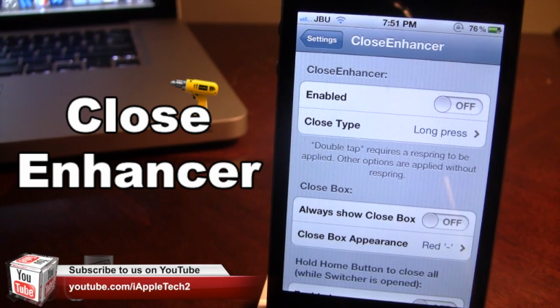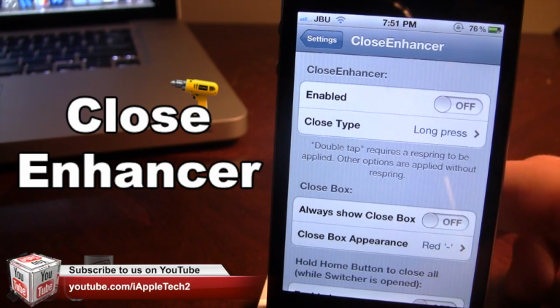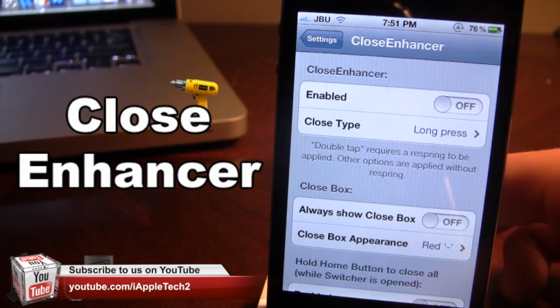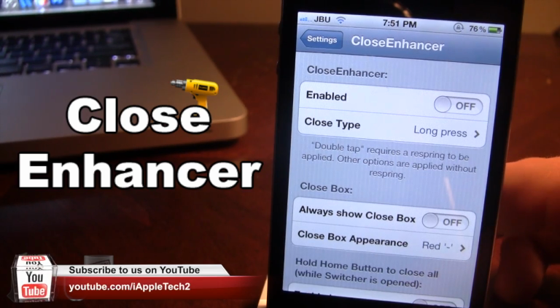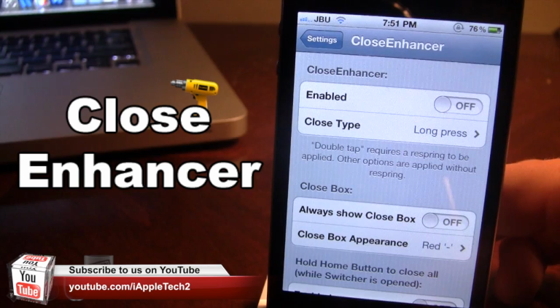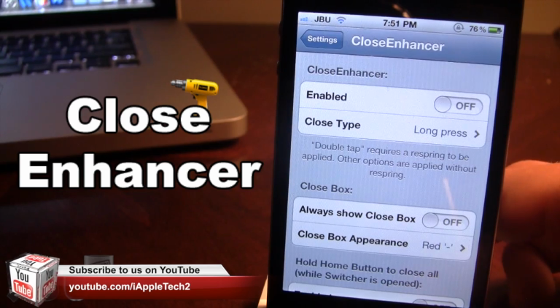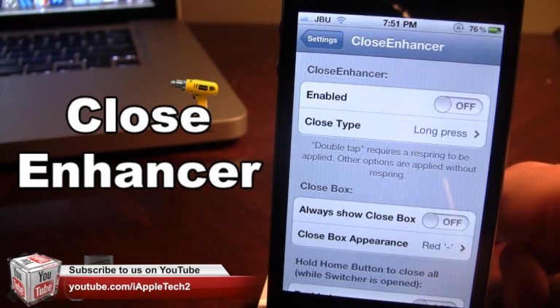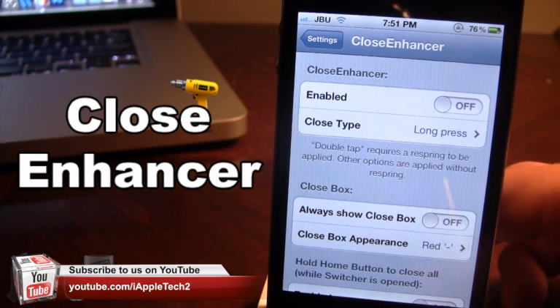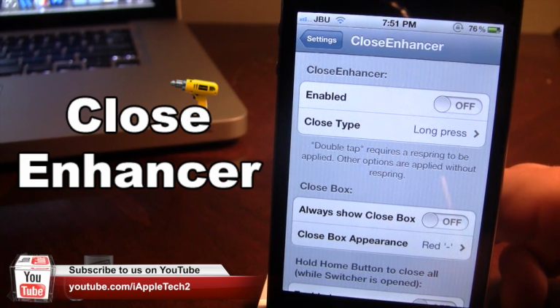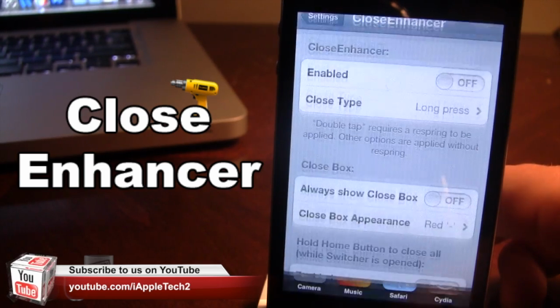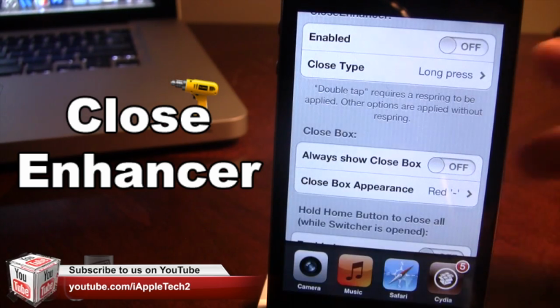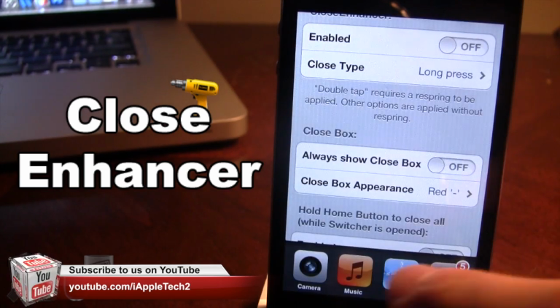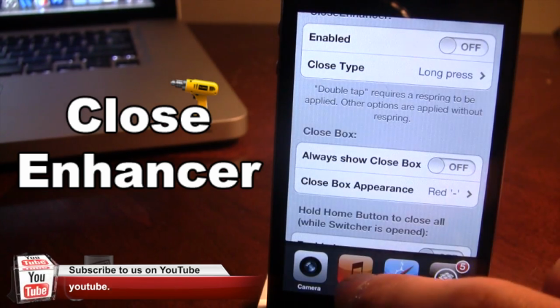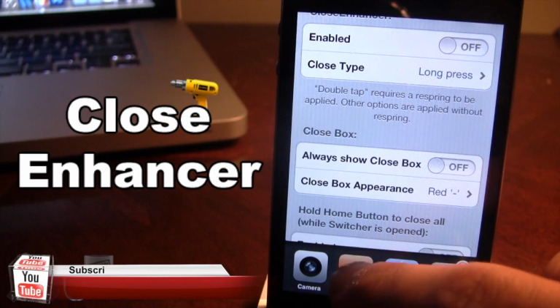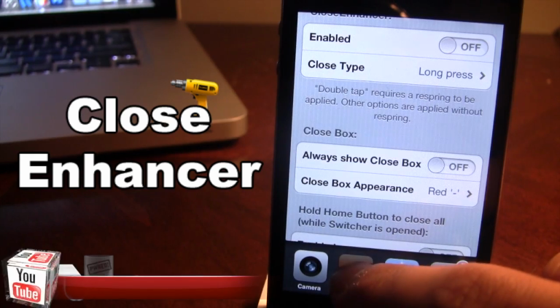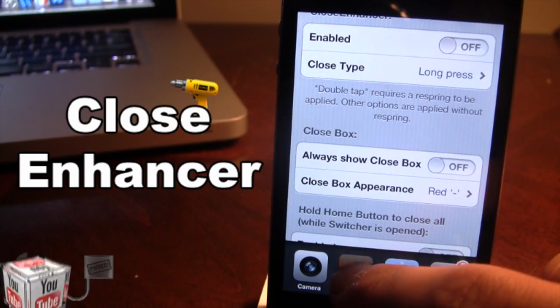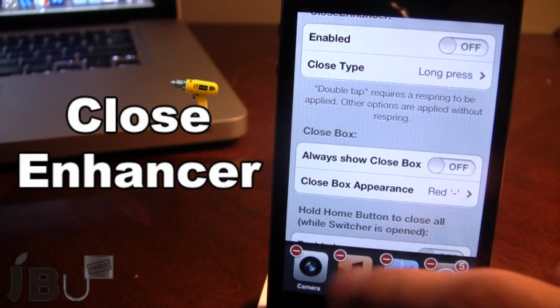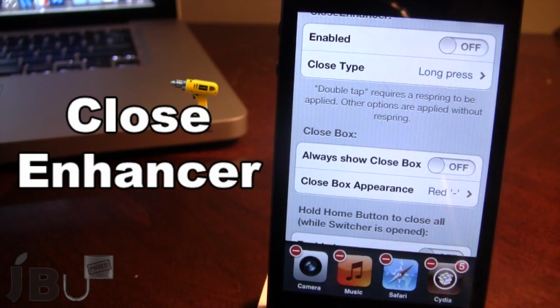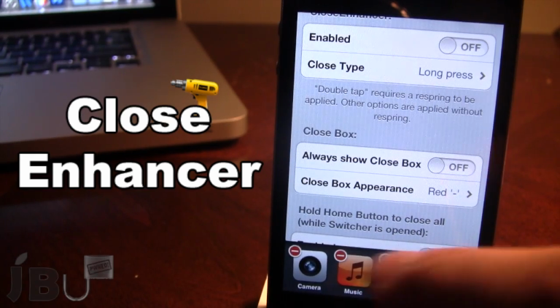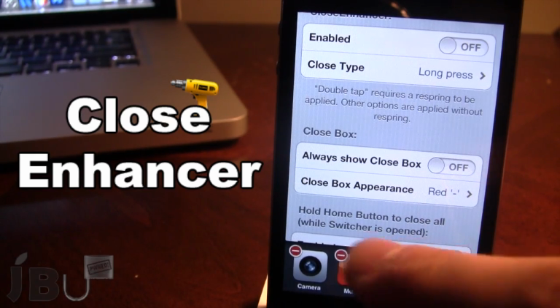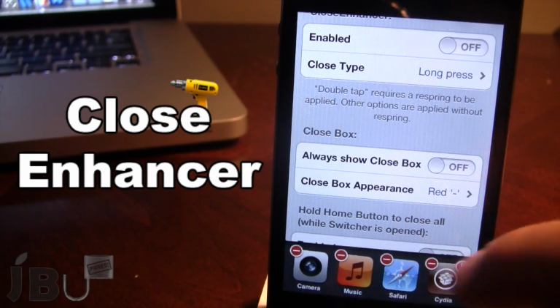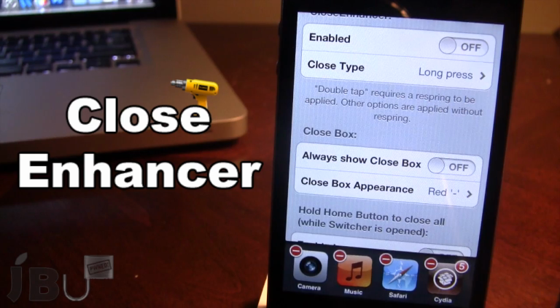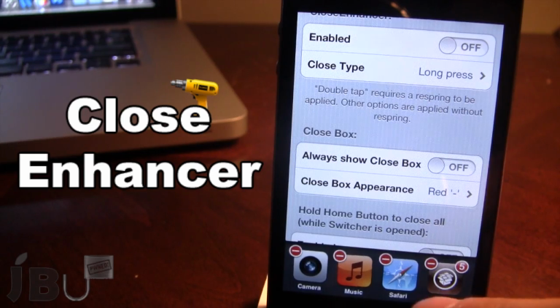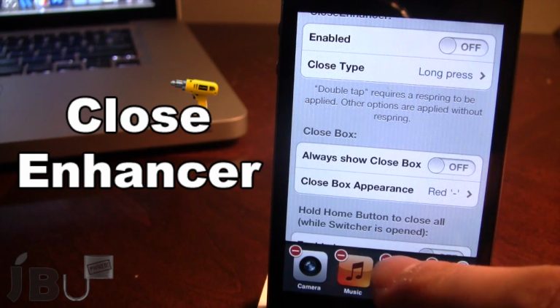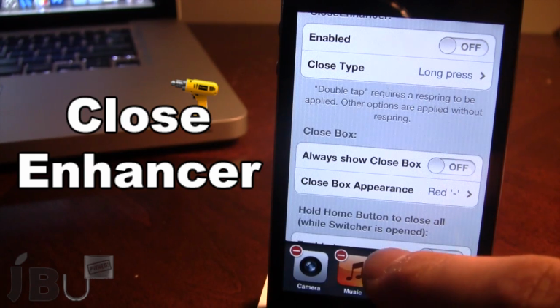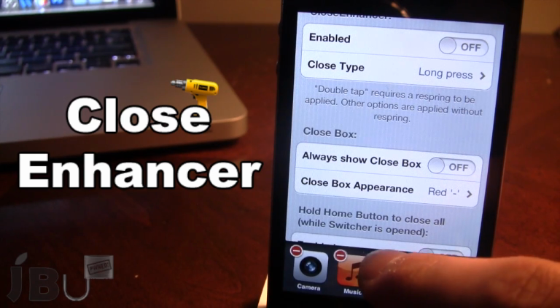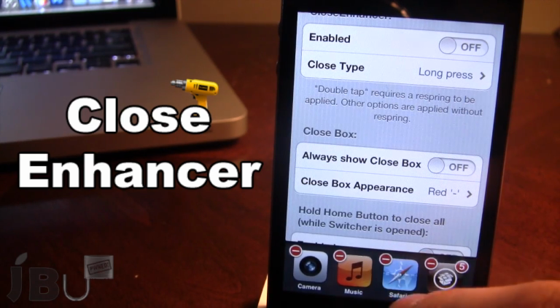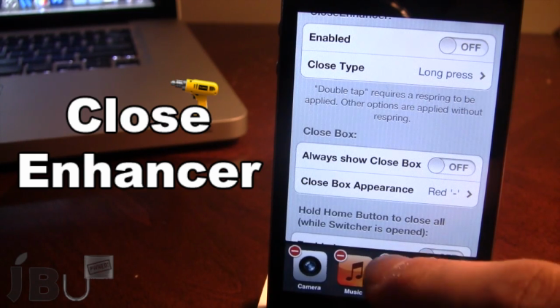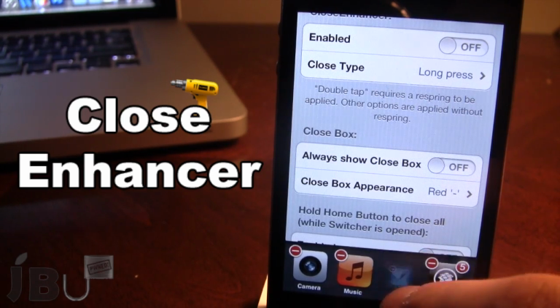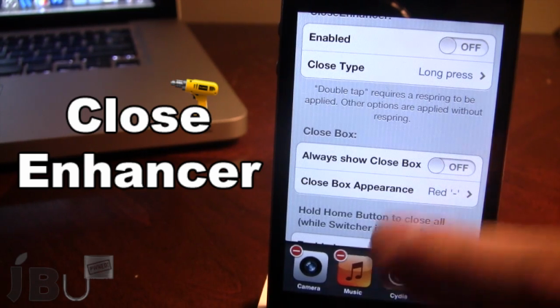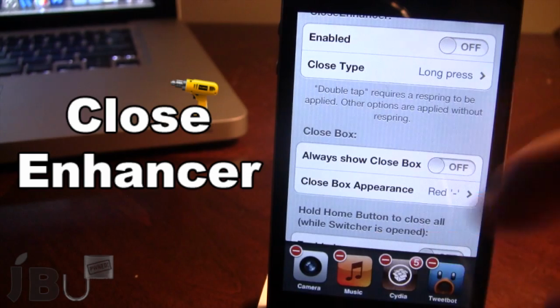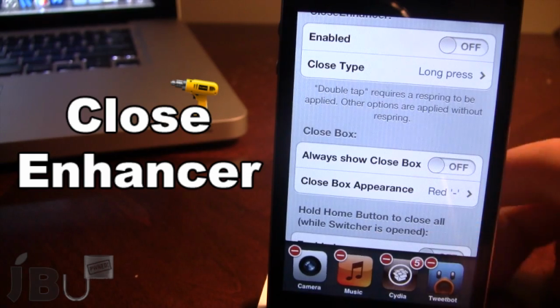Now we all know the normal way to close out an app from the switcher. Go ahead and invoke it, then hold down any of the apps in your switcher and the red line will appear — you can click on that to close out each individual app.